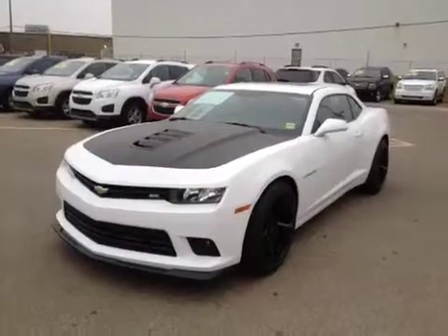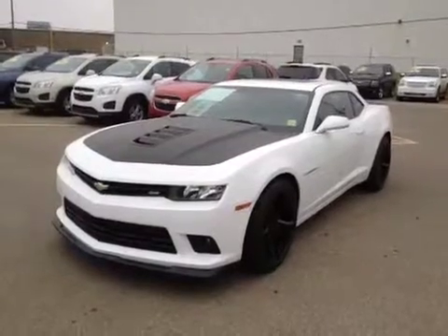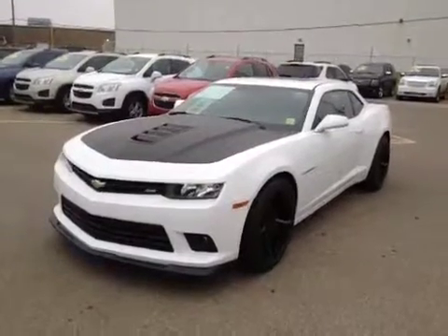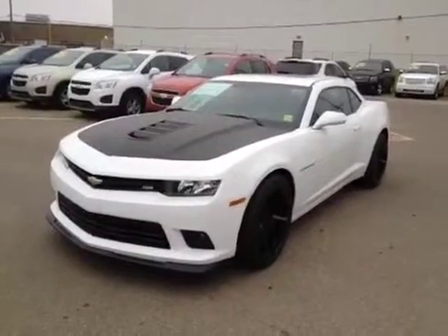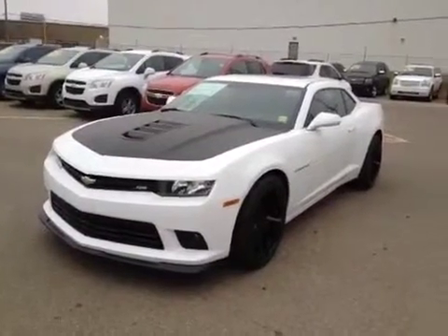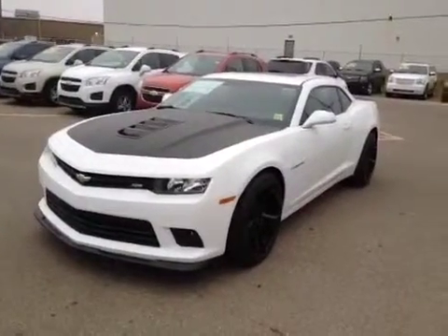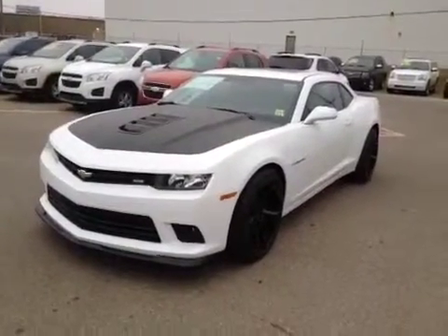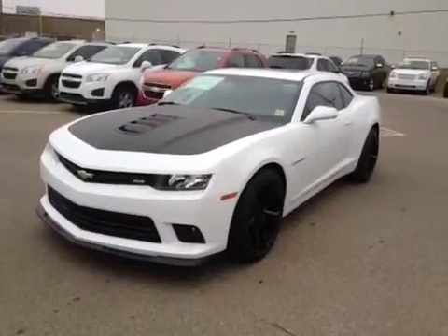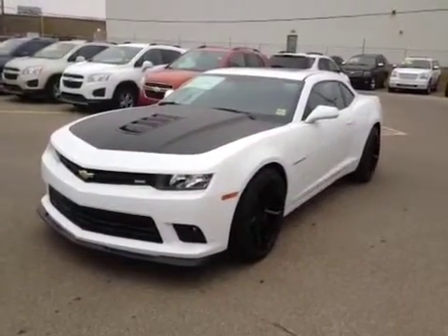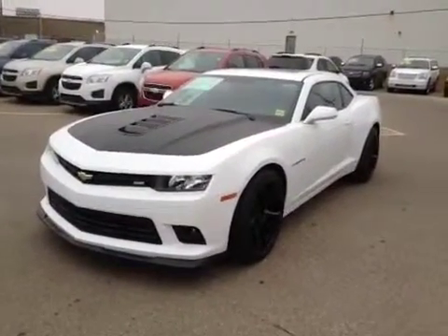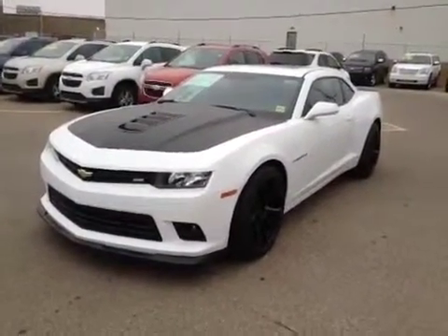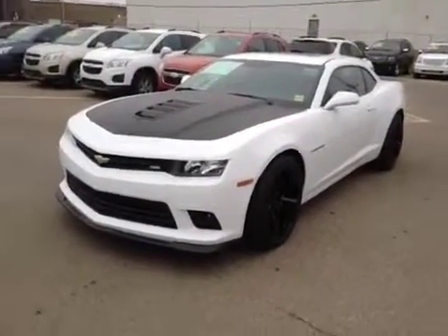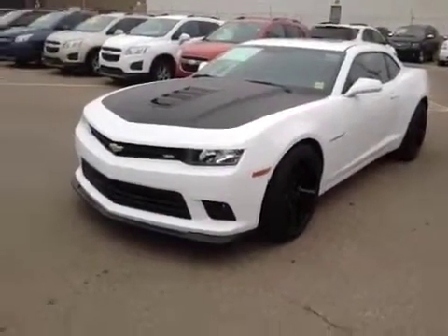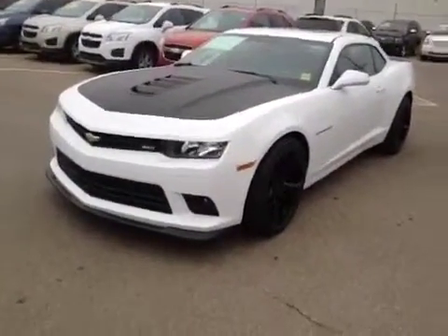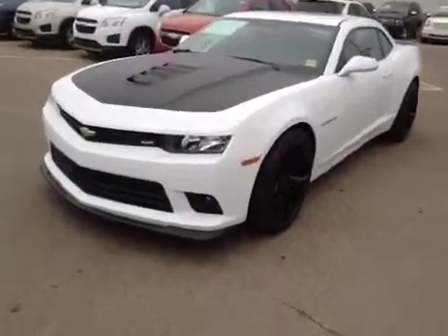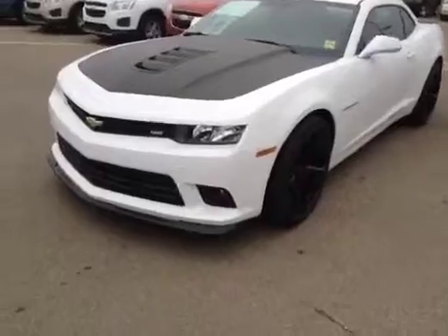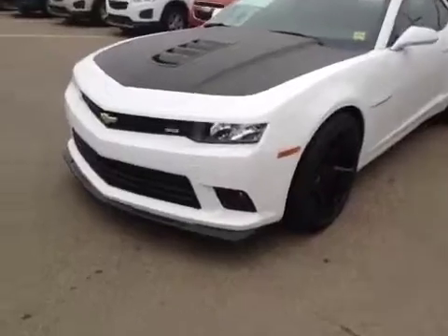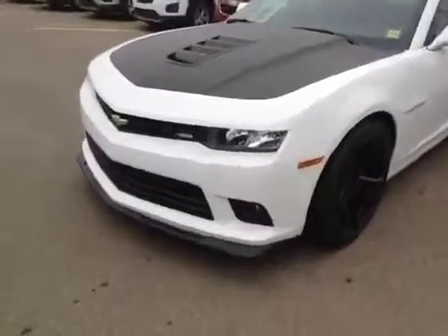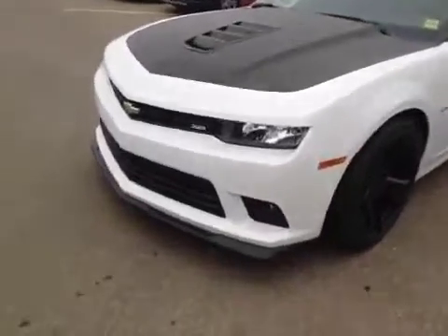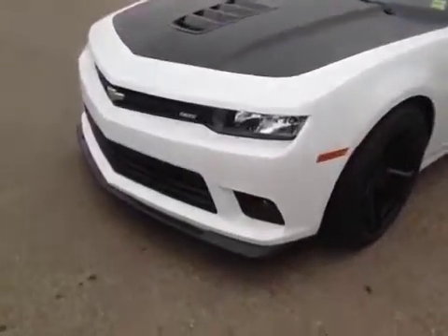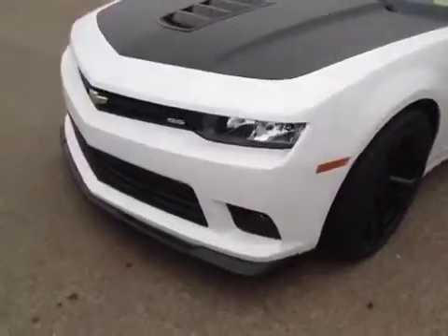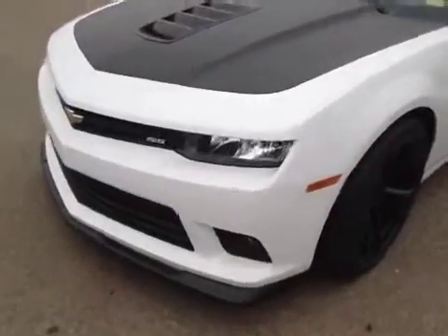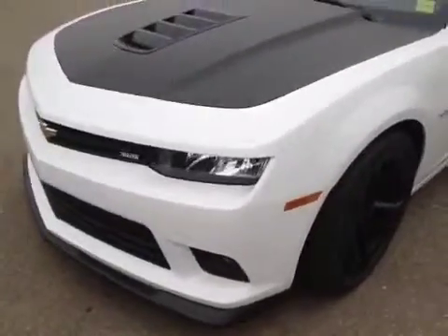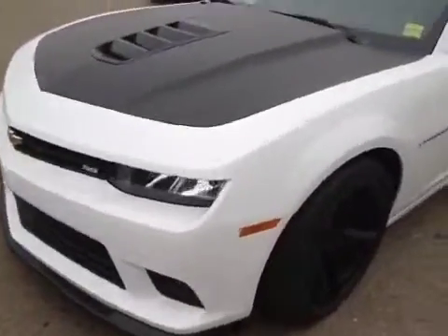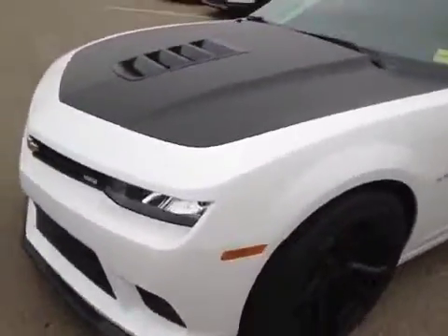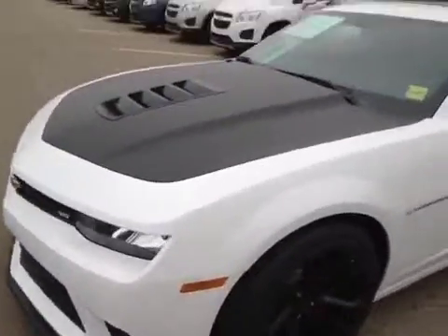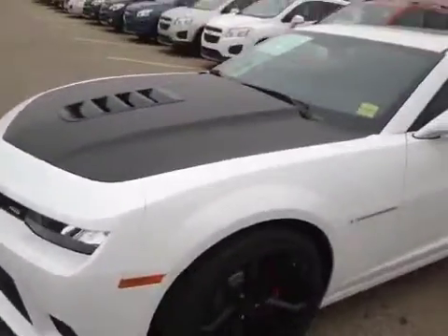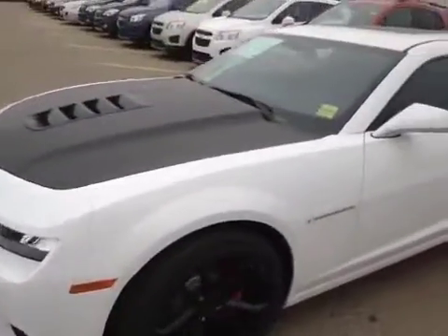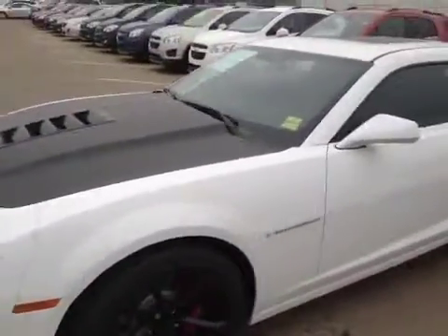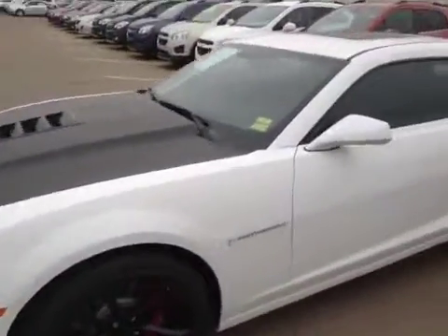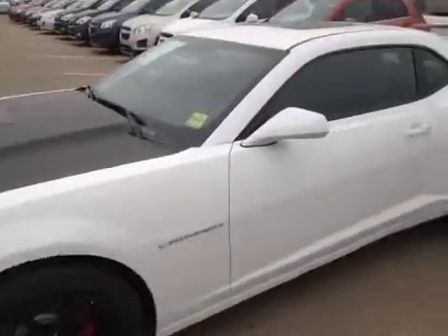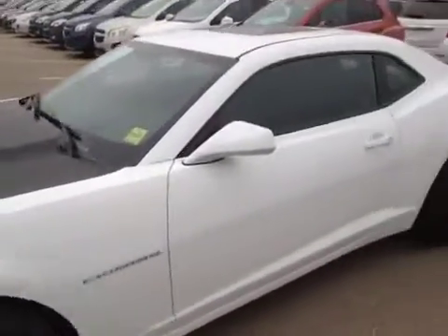Welcome to Davis Chevrolet in Airdrie. This is a brand new 2014 Chevrolet Camaro. It has front fog lights, automatic headlights, and a white exterior.